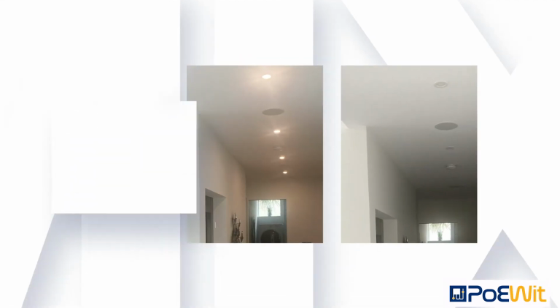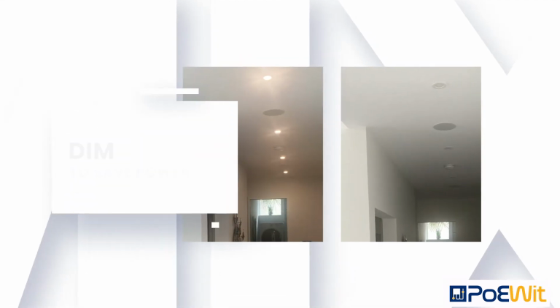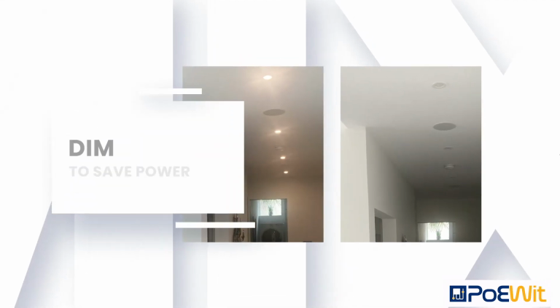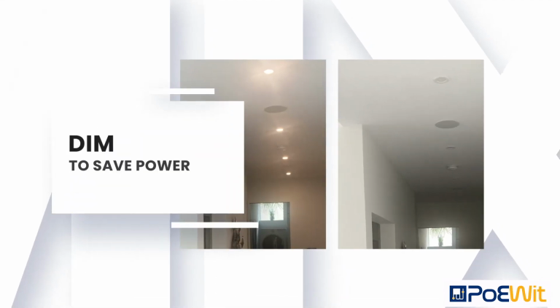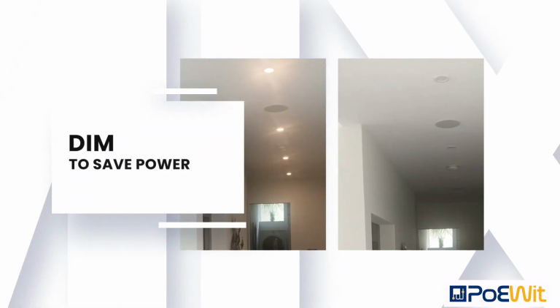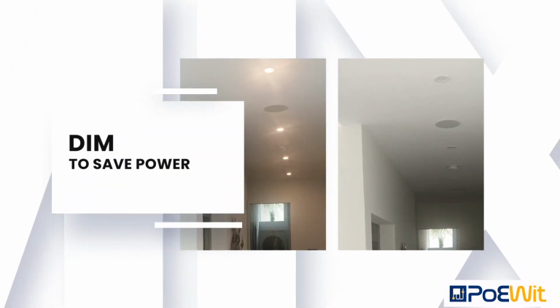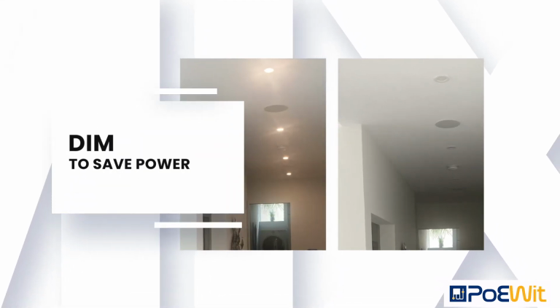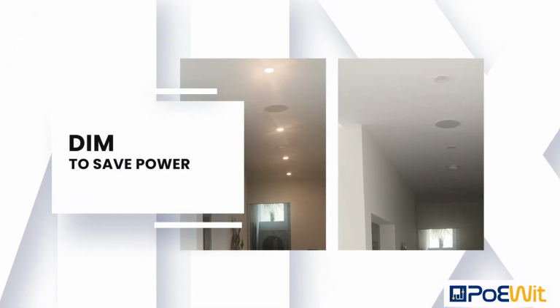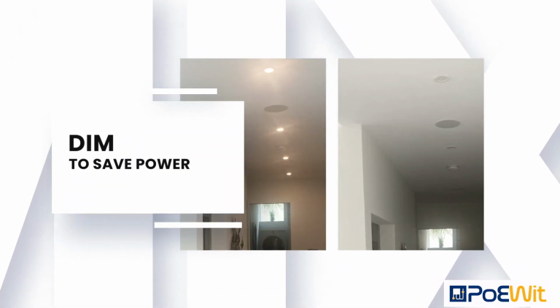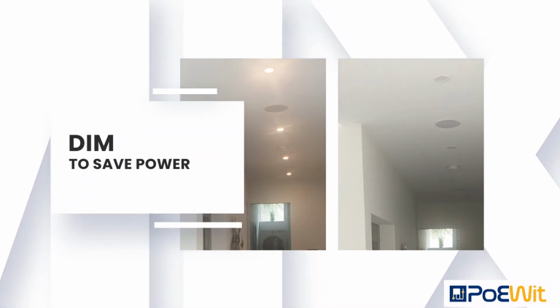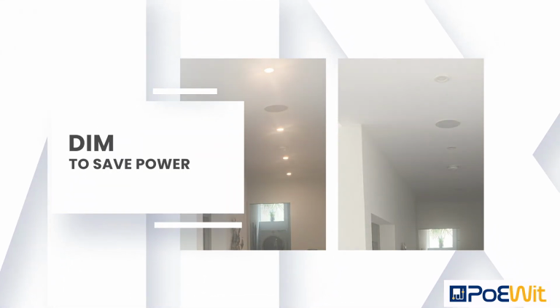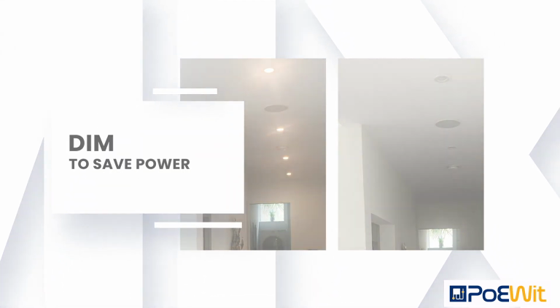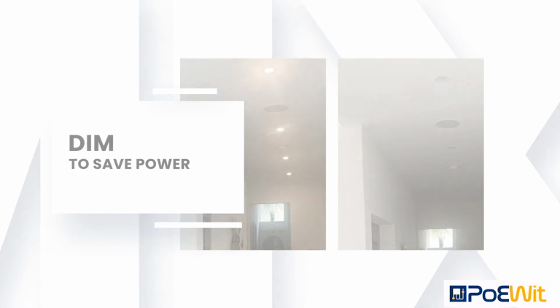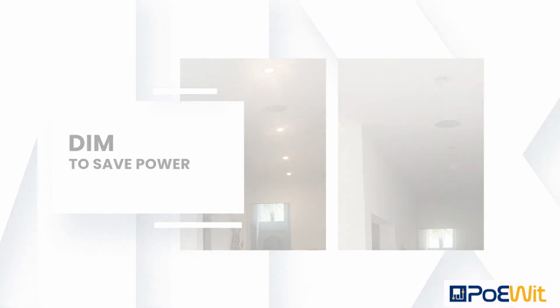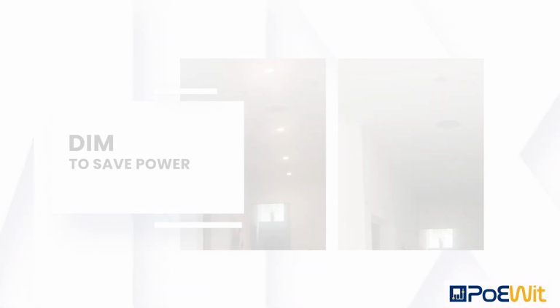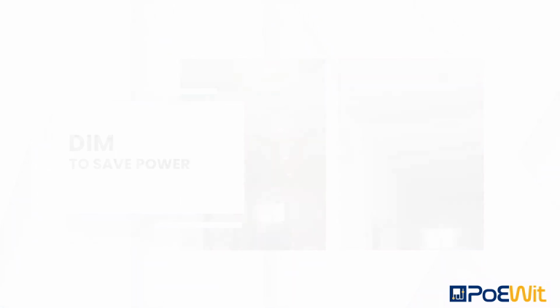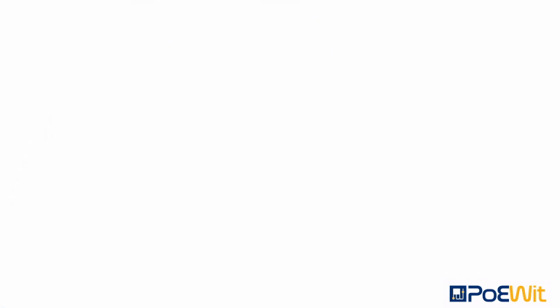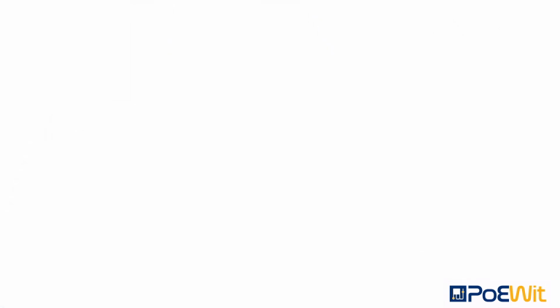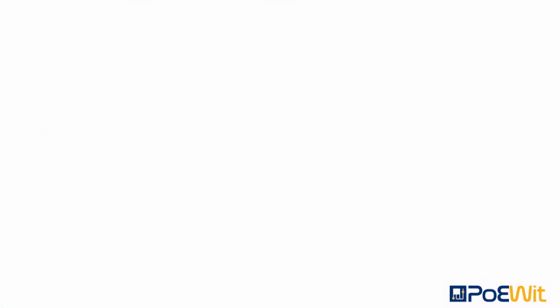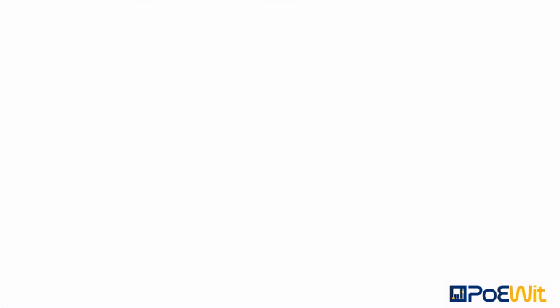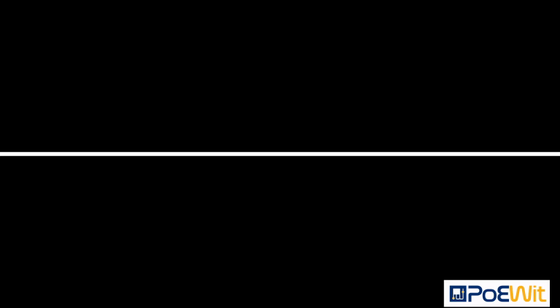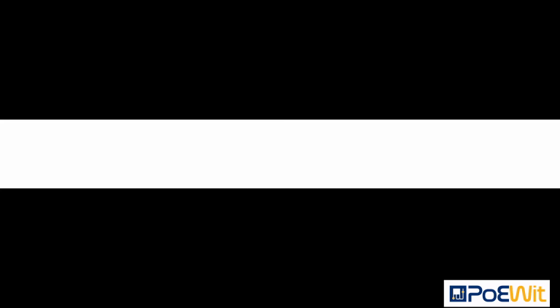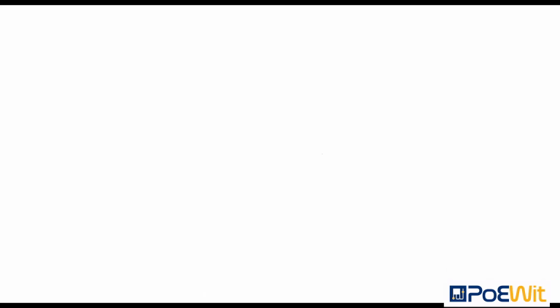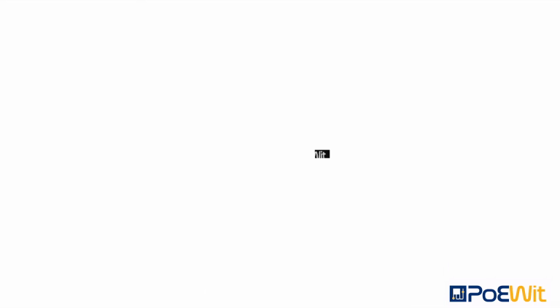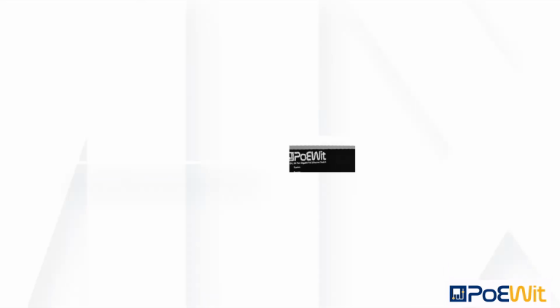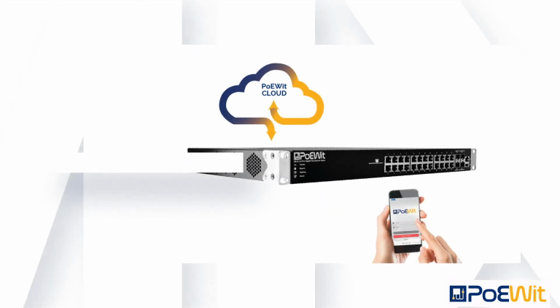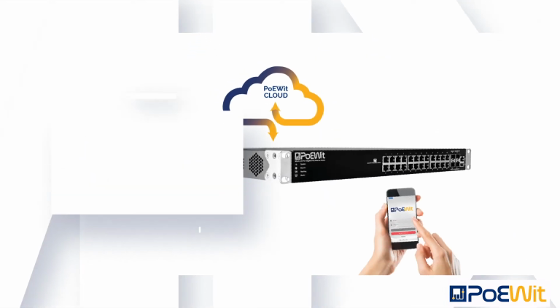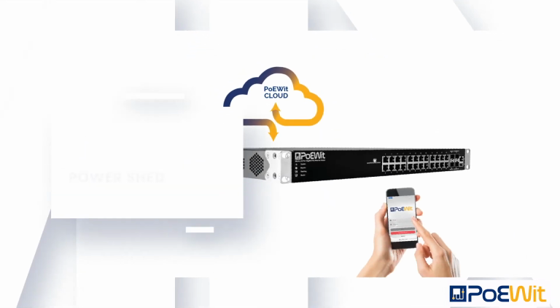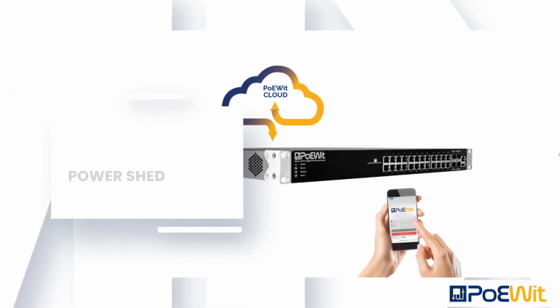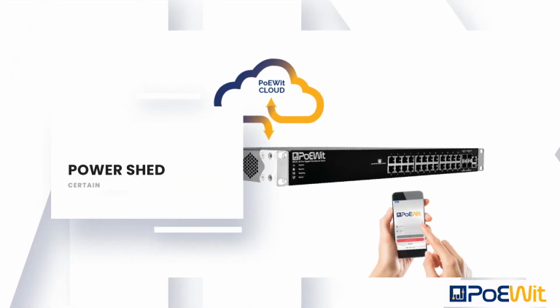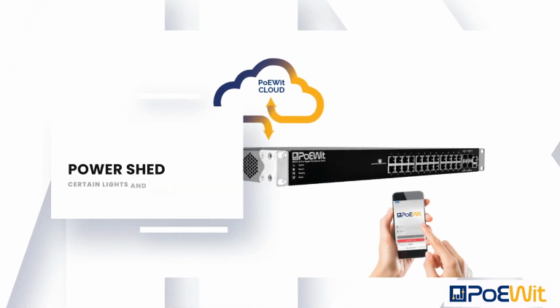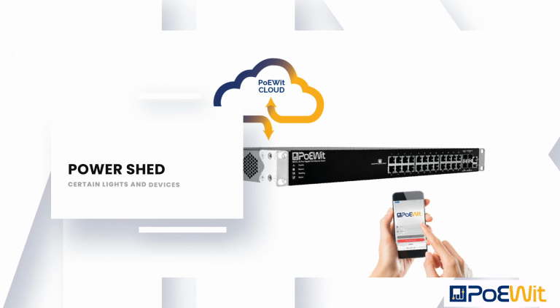These lights are even smart enough to monitor the battery runtime and power shed certain lights and other devices to save battery.